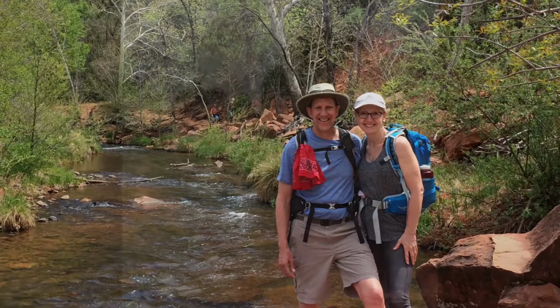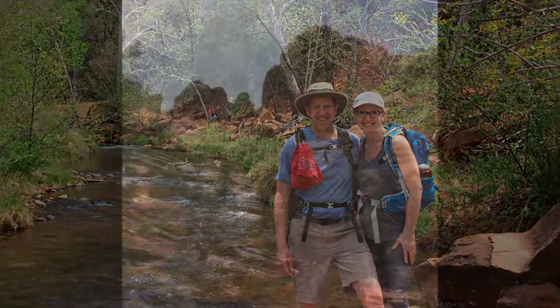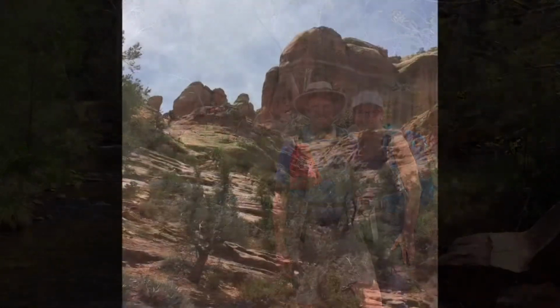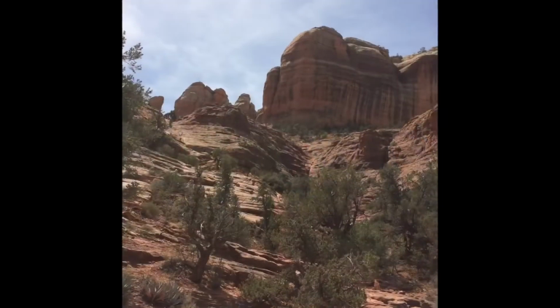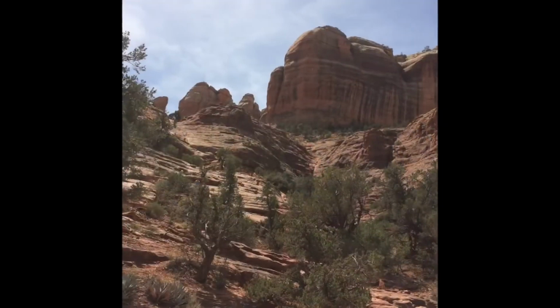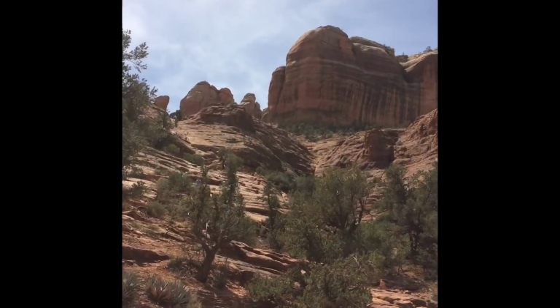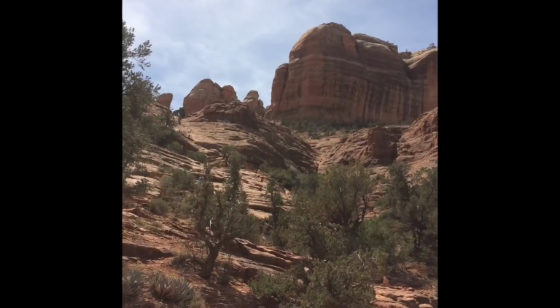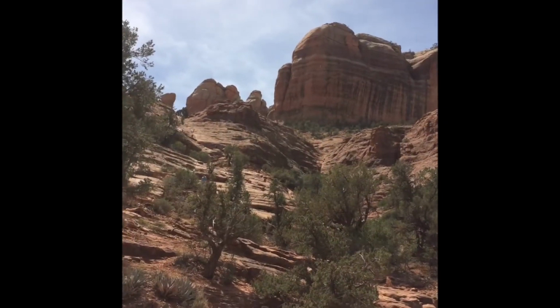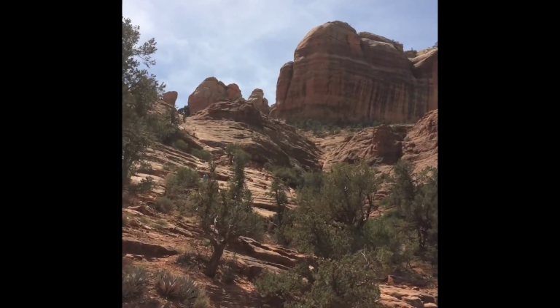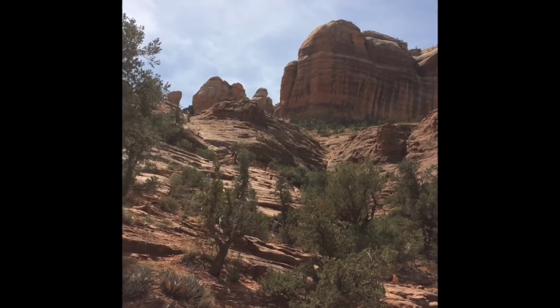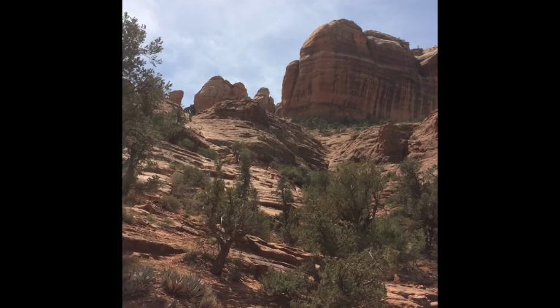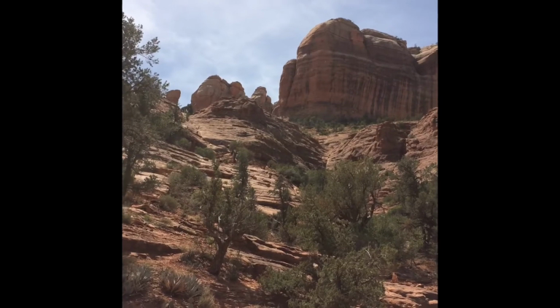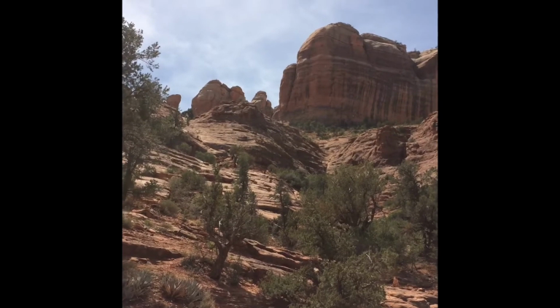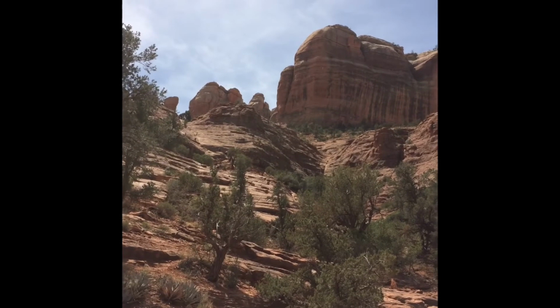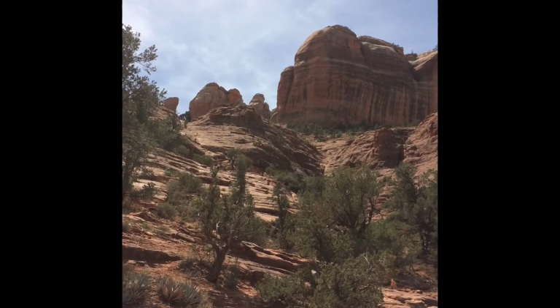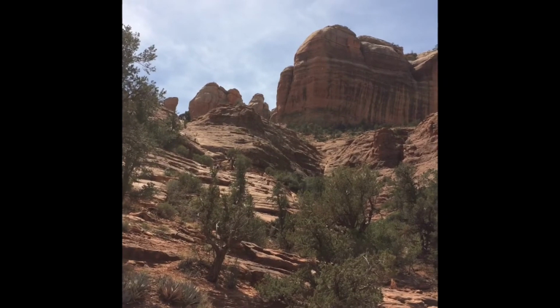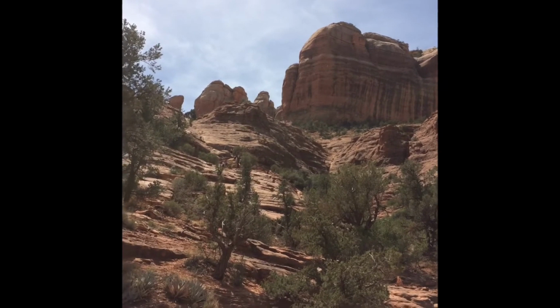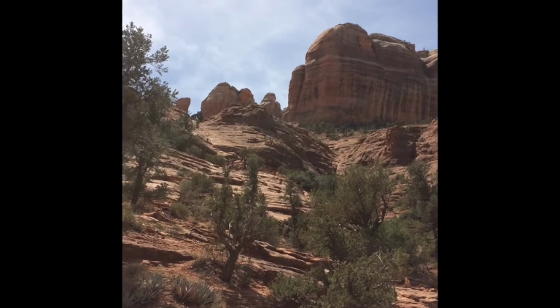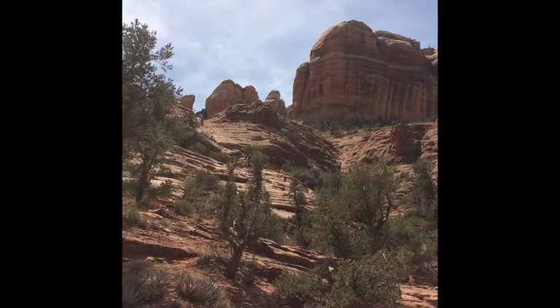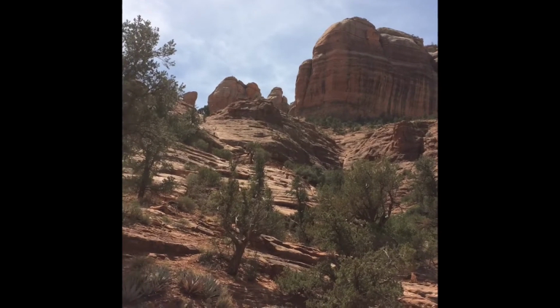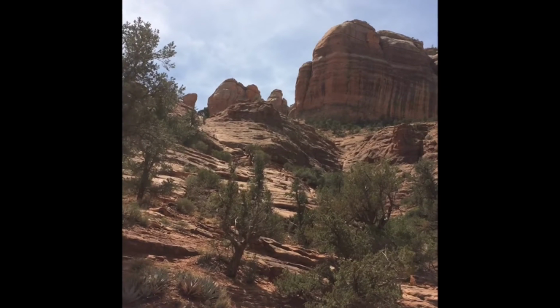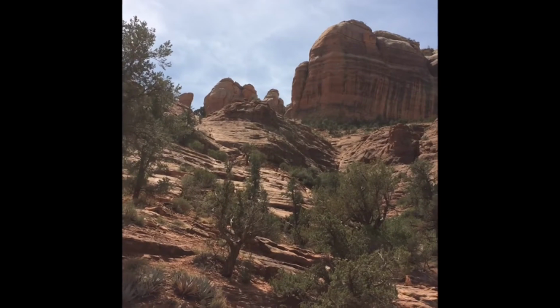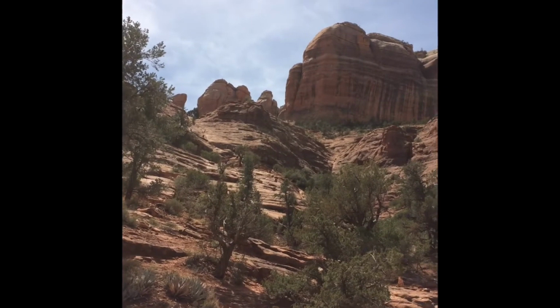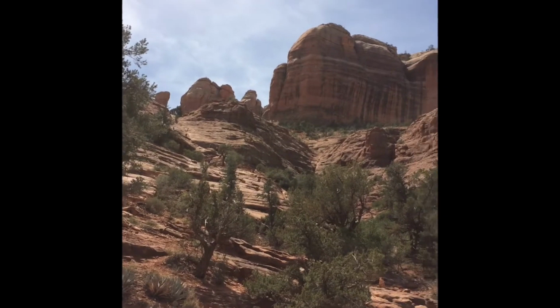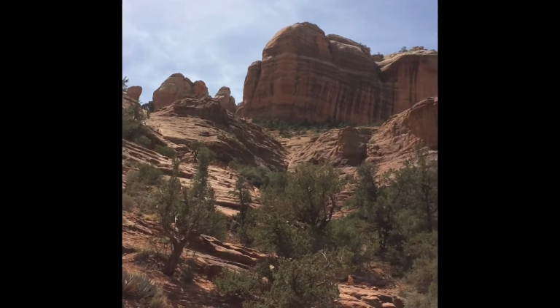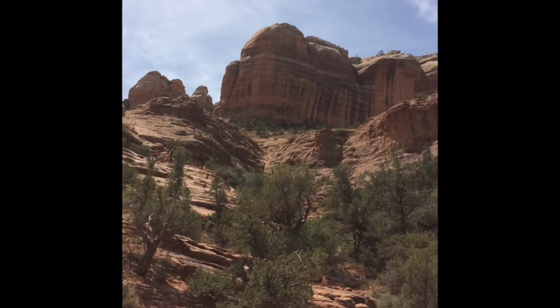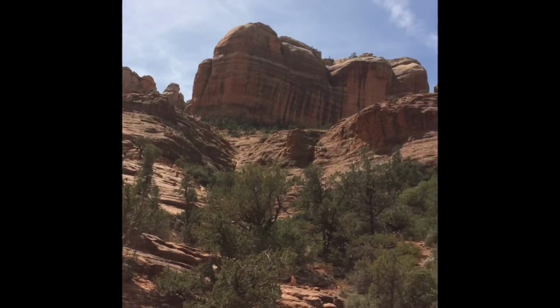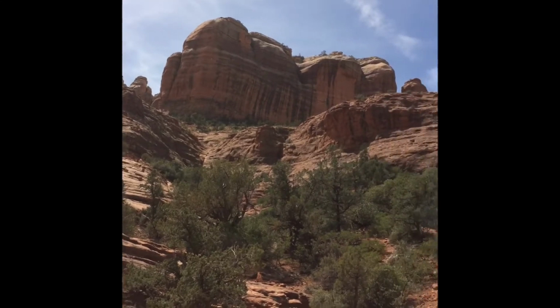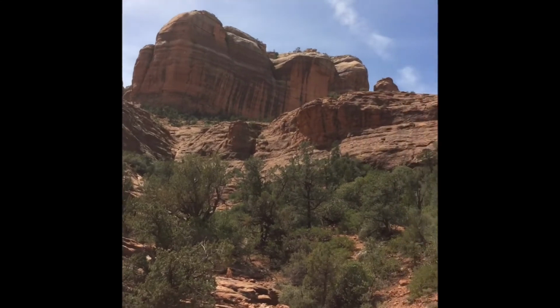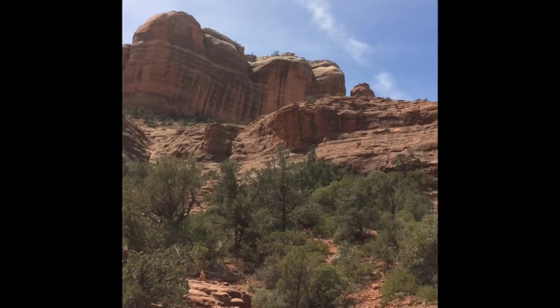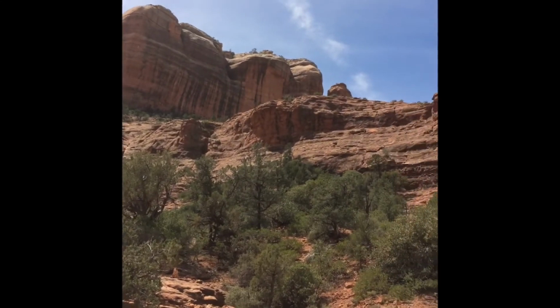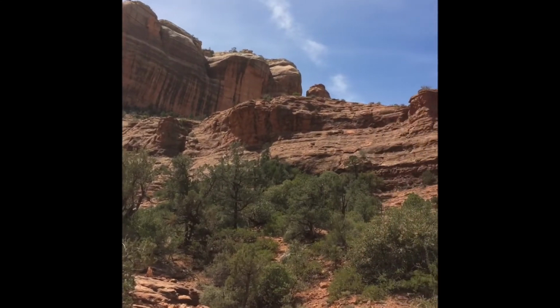Okay, we're on the front side of Cathedral Rock in the vortex area now, so we're going to head up into this area and see if we get vortexed.